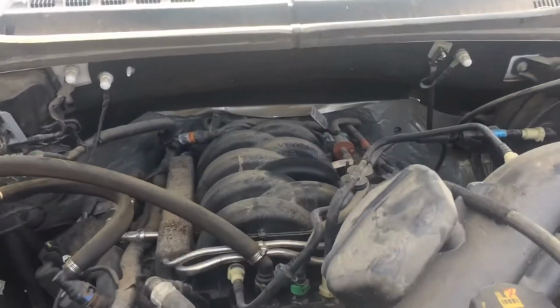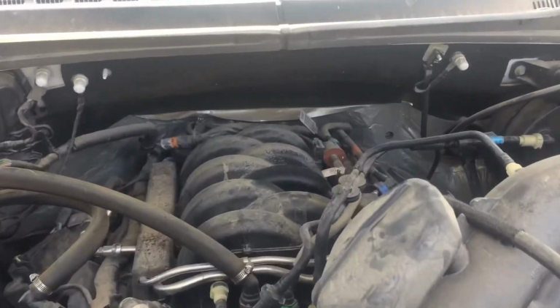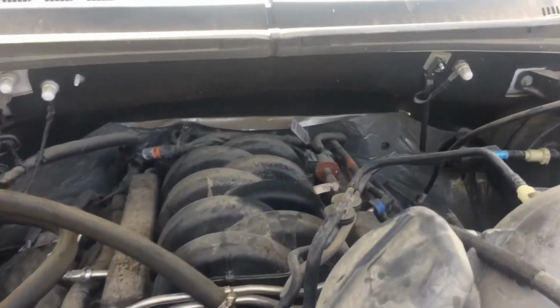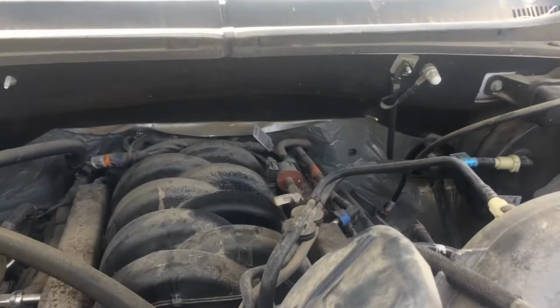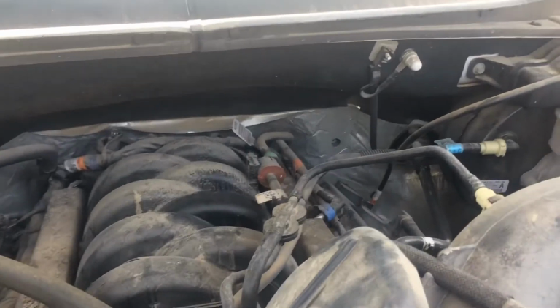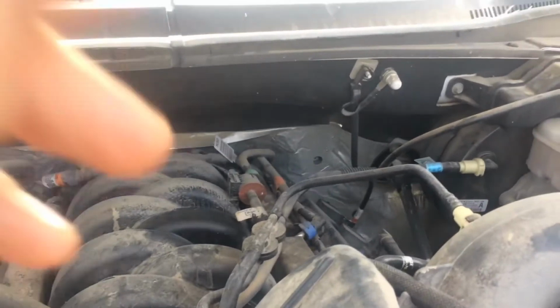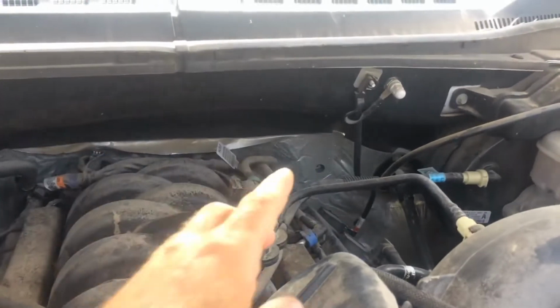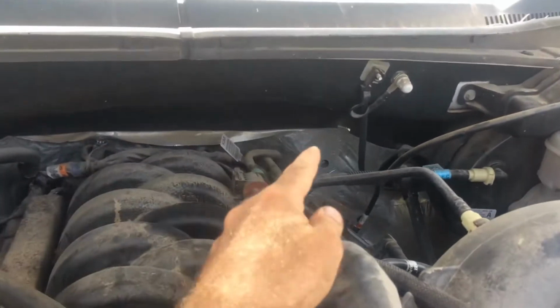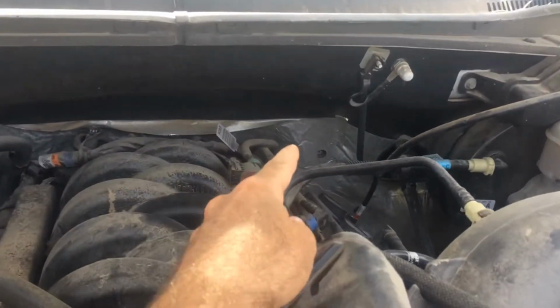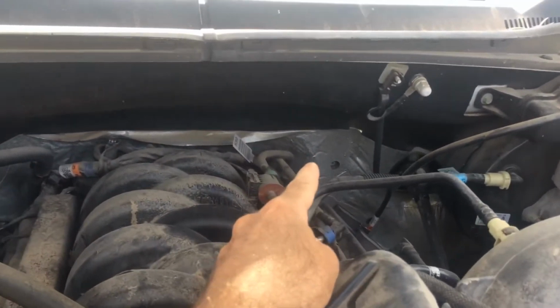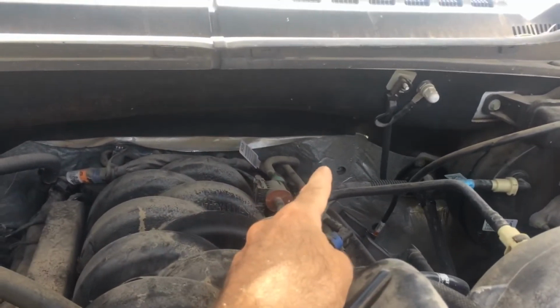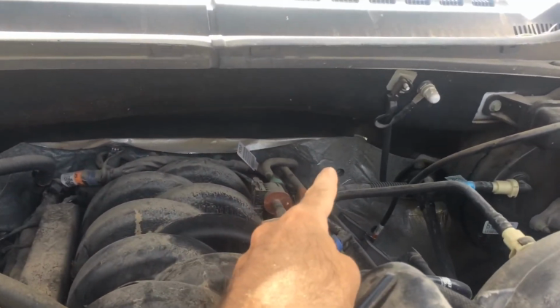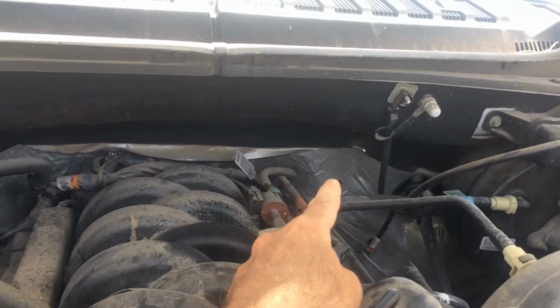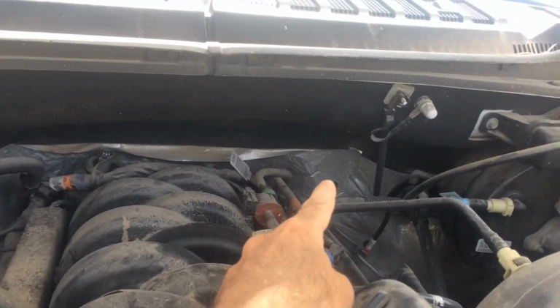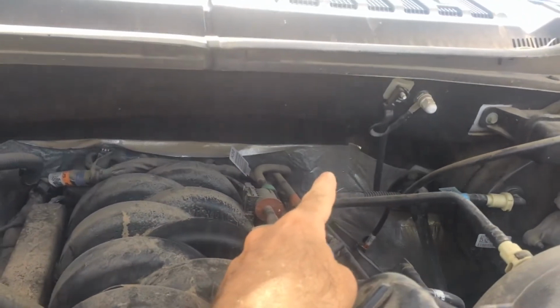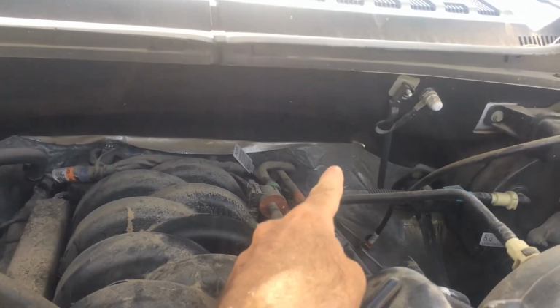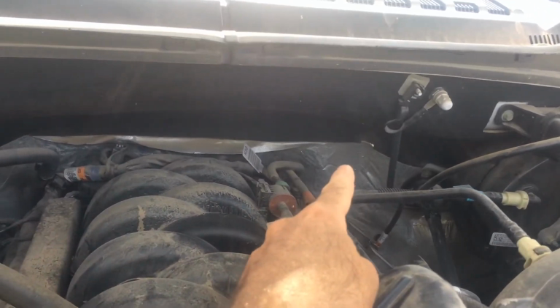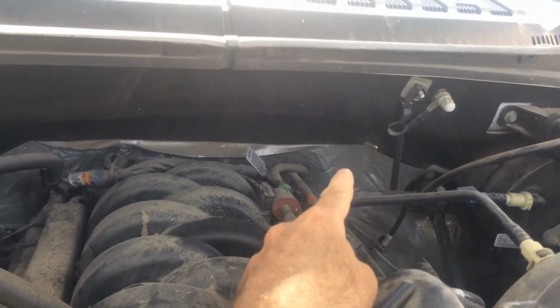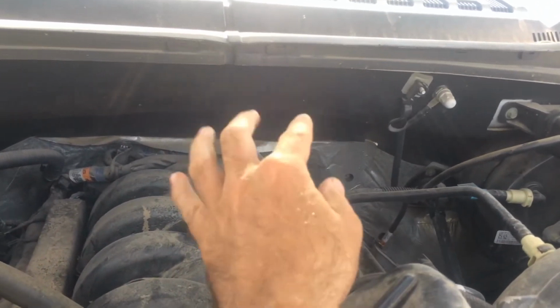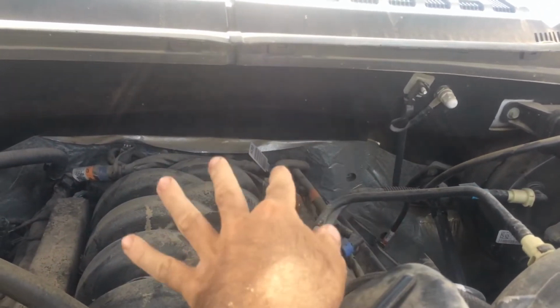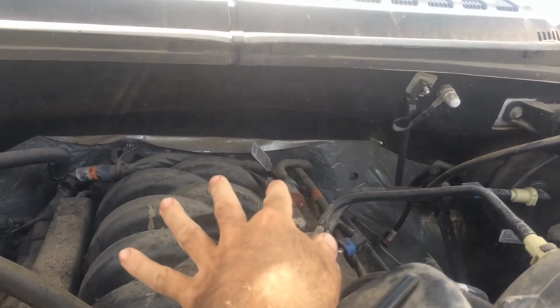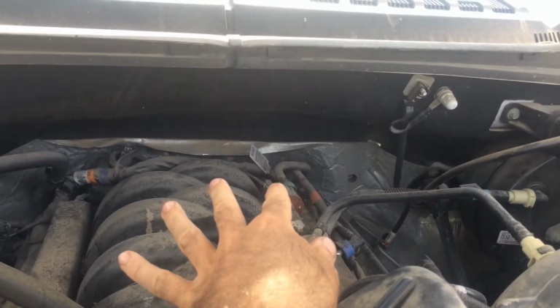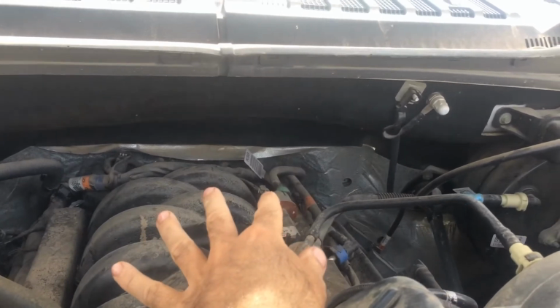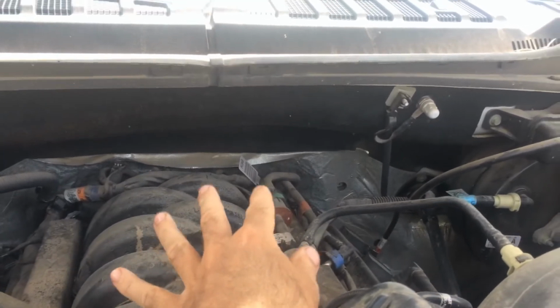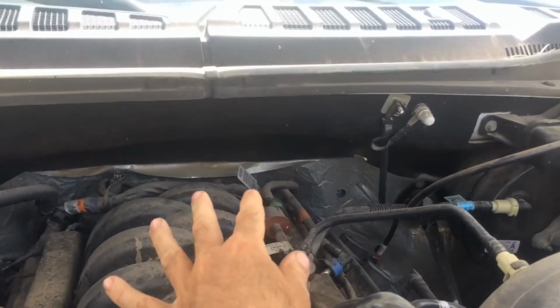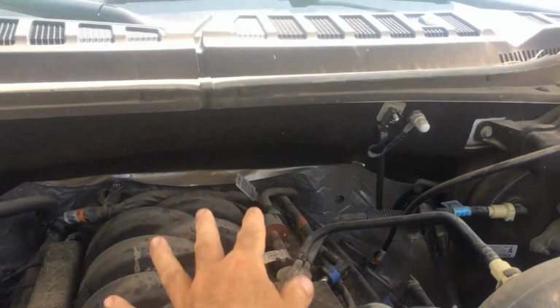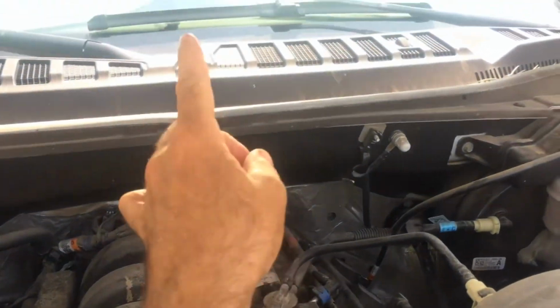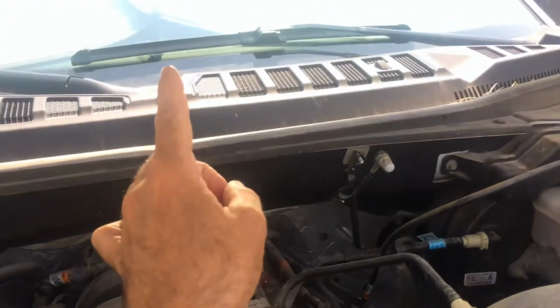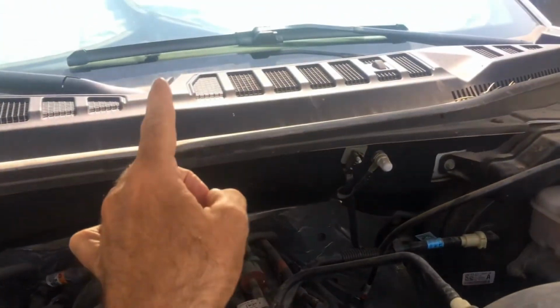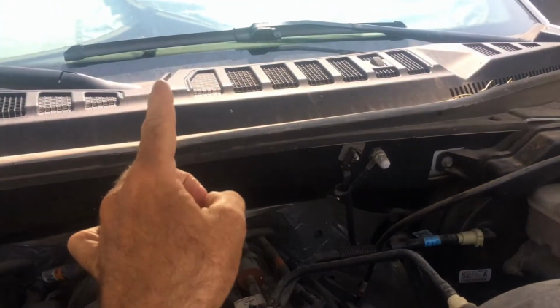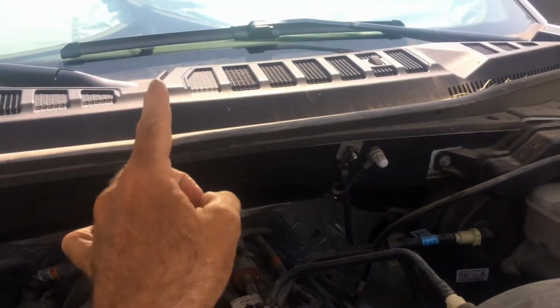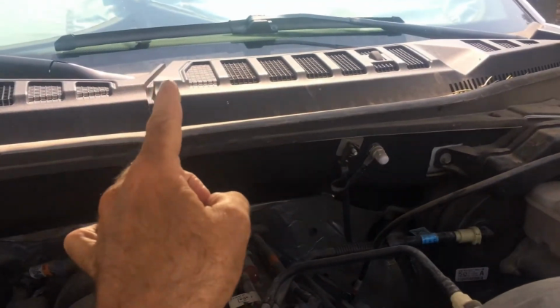Your engine's firewall will be located at the back of the engine here, as you can see the silver lining there. It's in the back of the engine compartment, between the engine compartment and the passenger compartment where you're sitting.